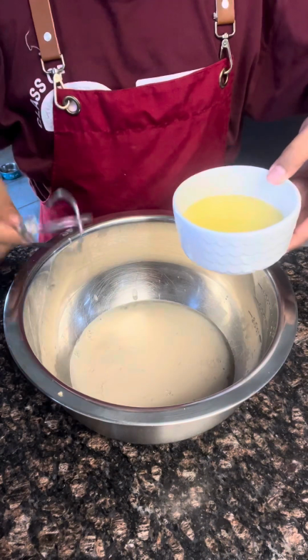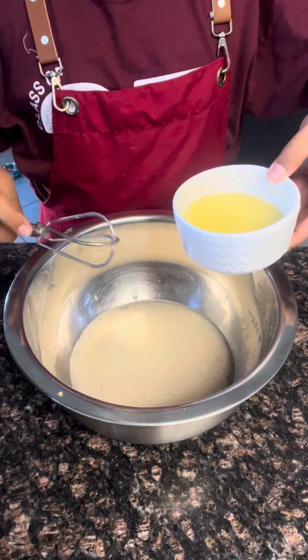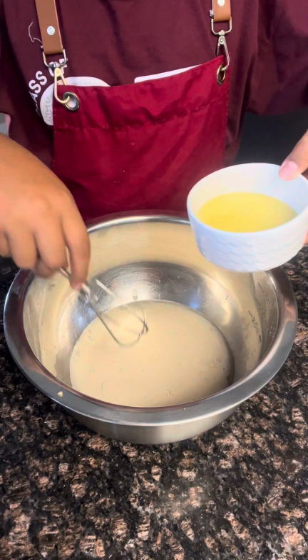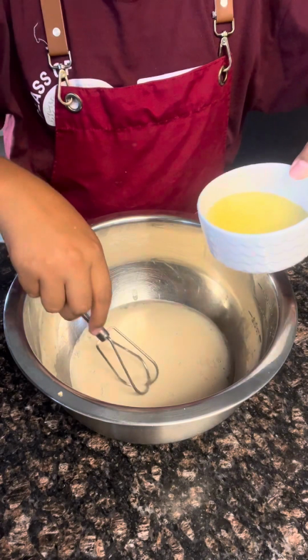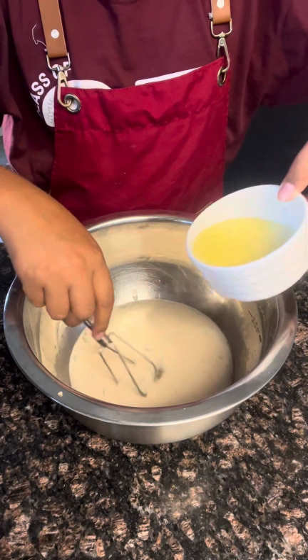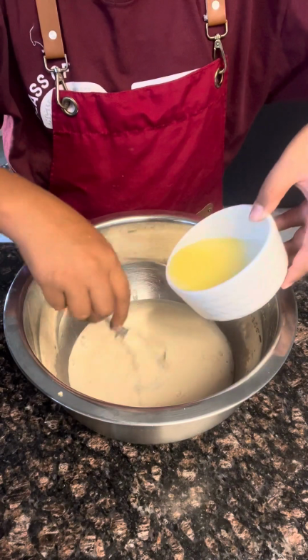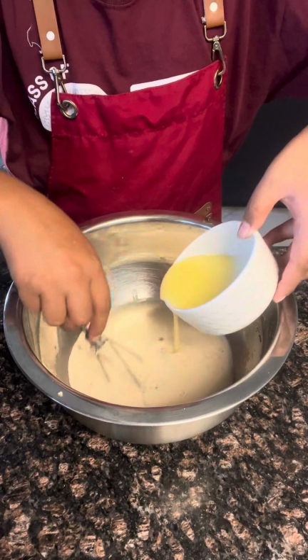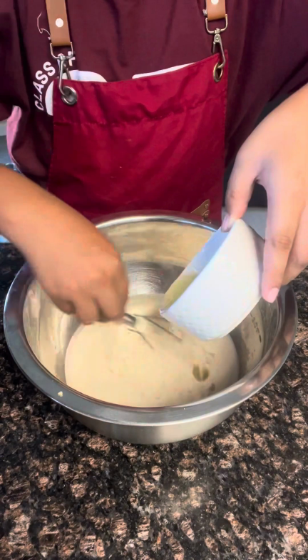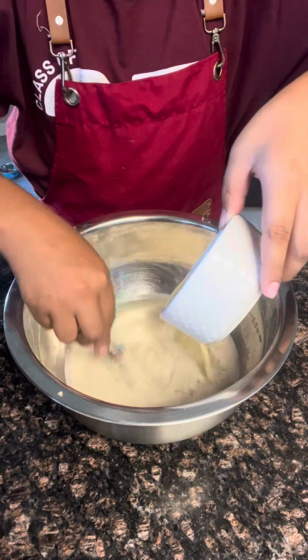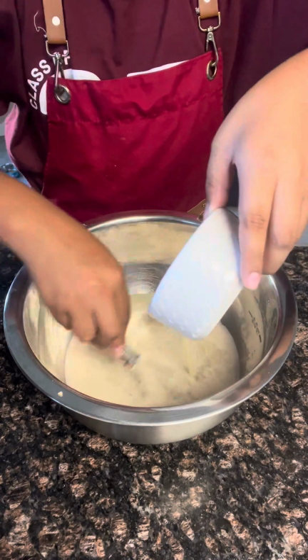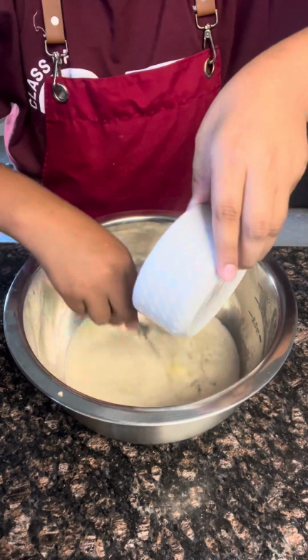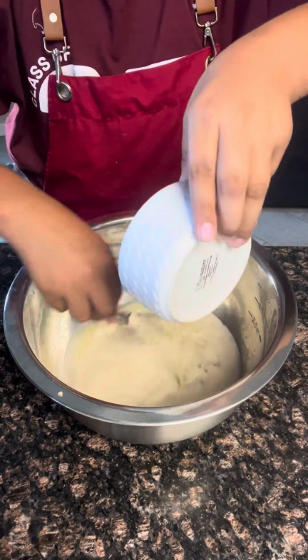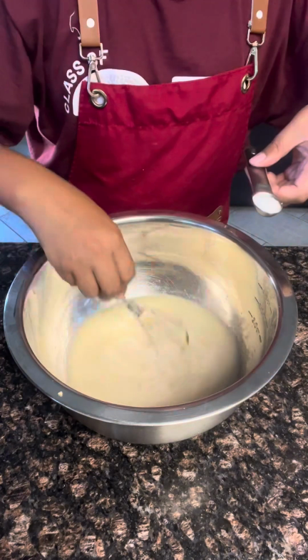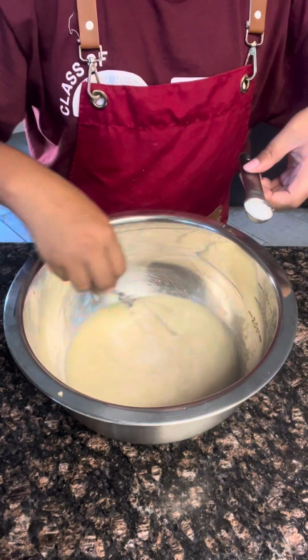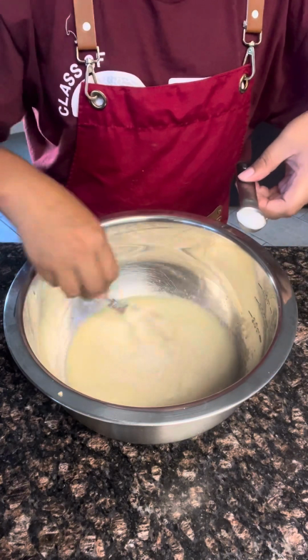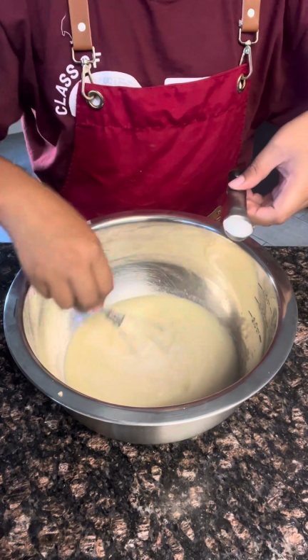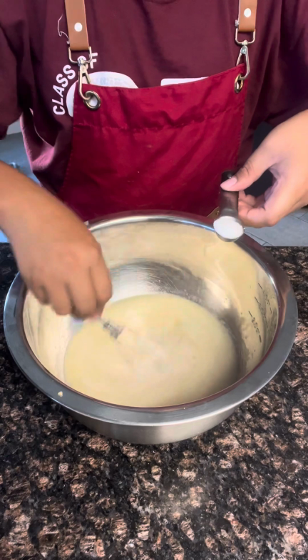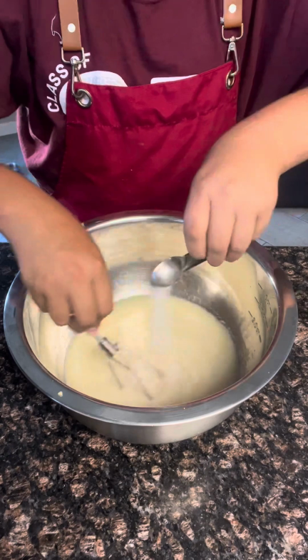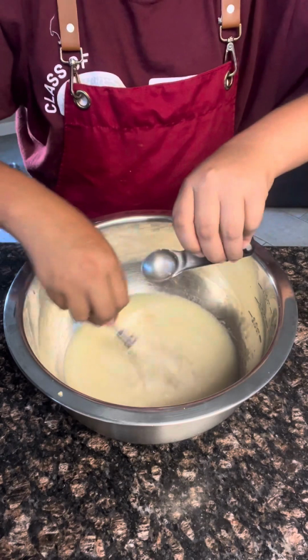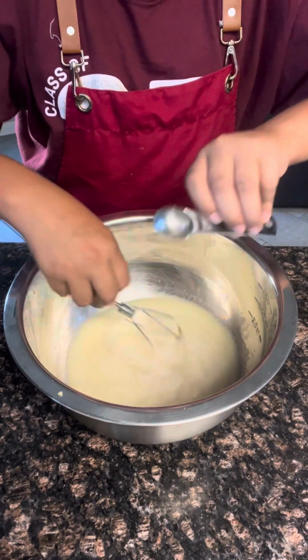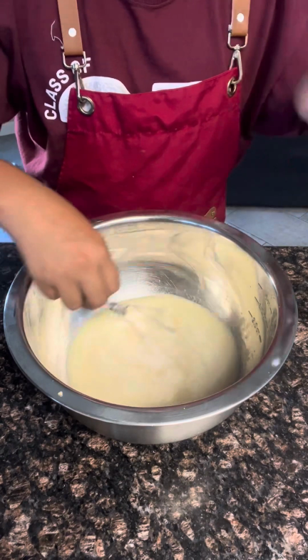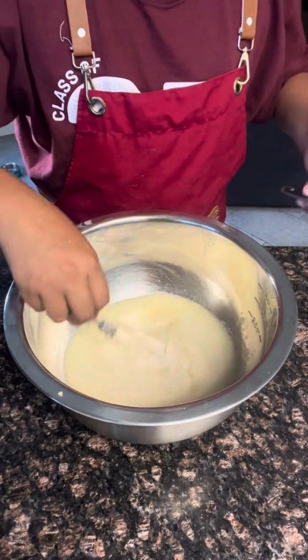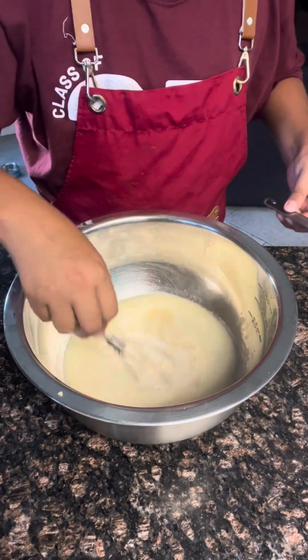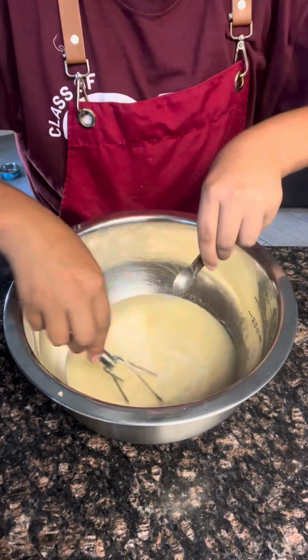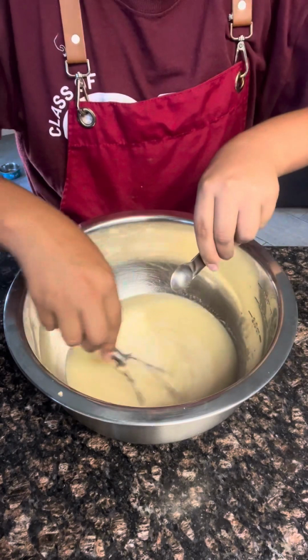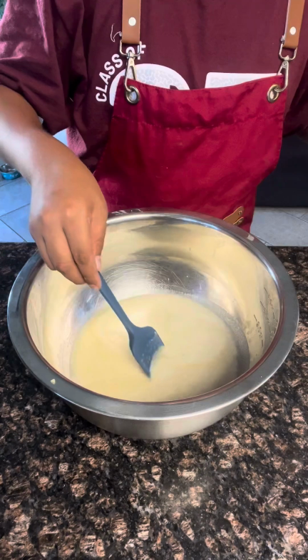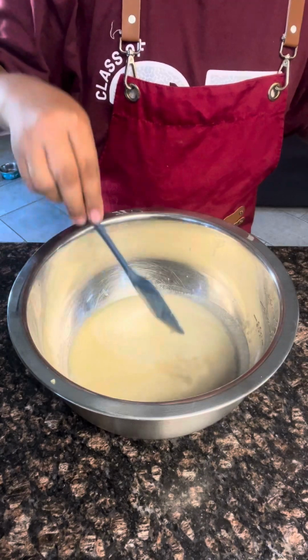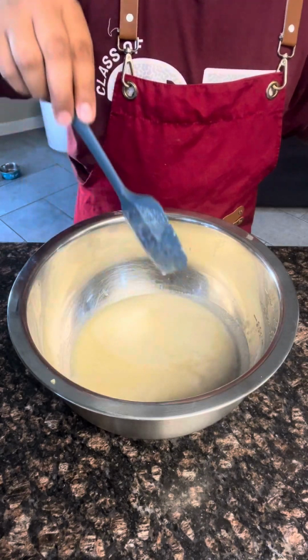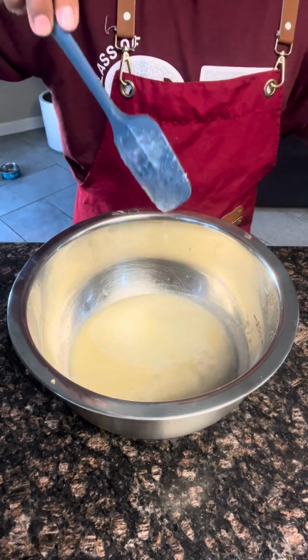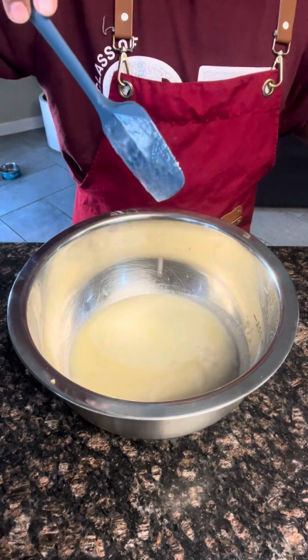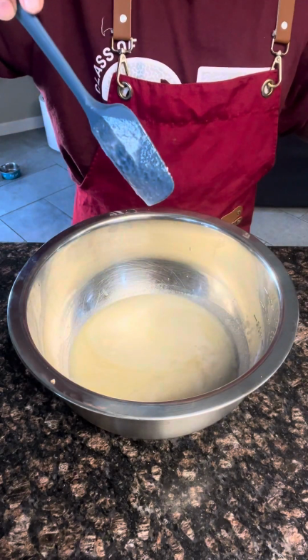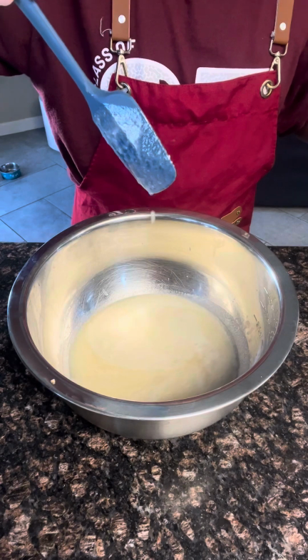Melt three ounces of butter and while whisking, put it in. Still while whisking, add in one and a half teaspoons of salt. Your mixture should have a drippy consistency.